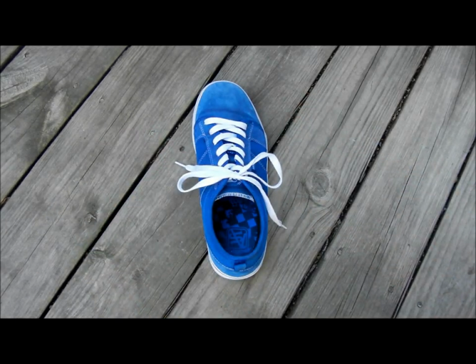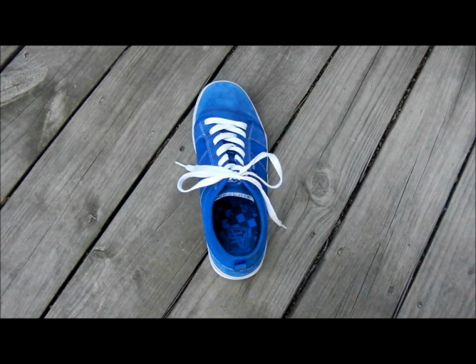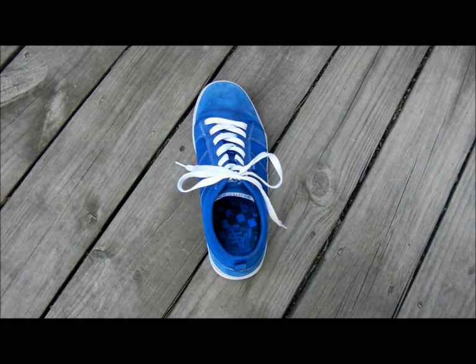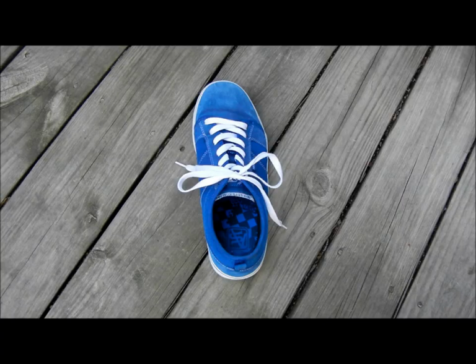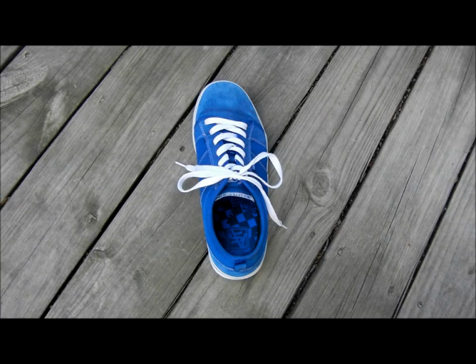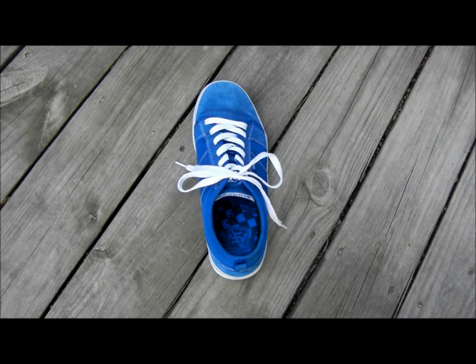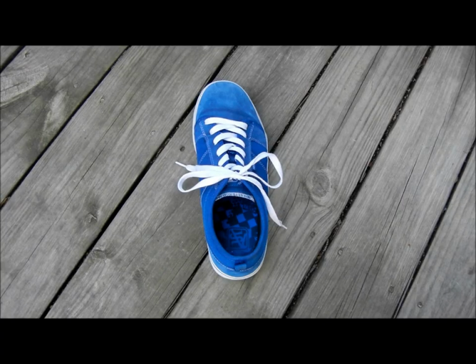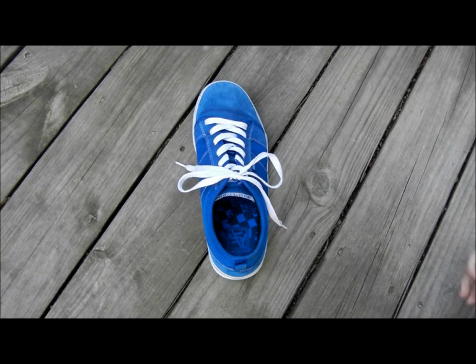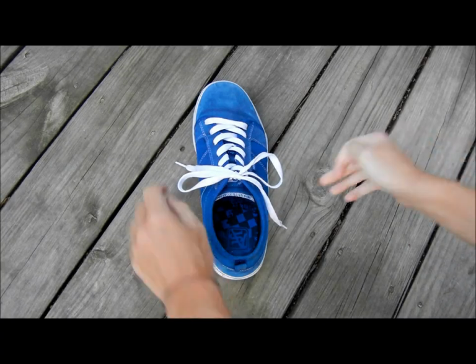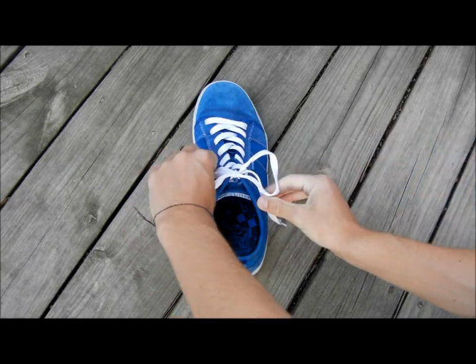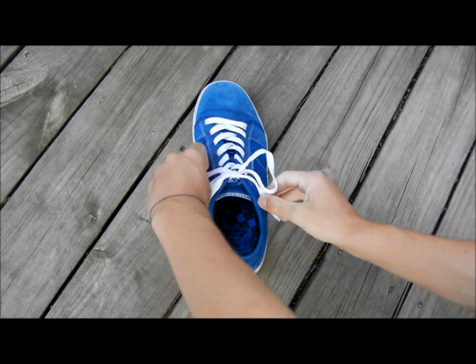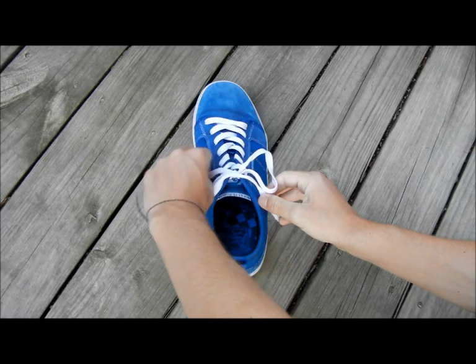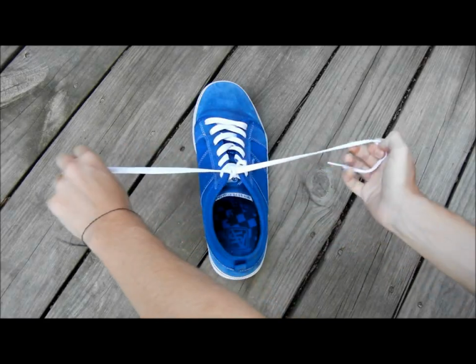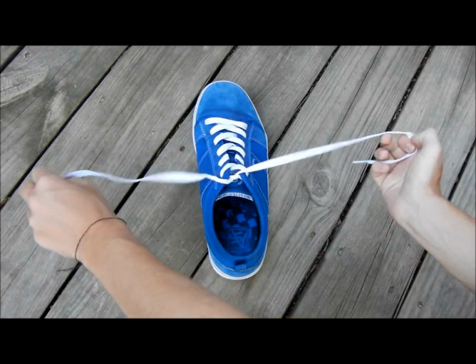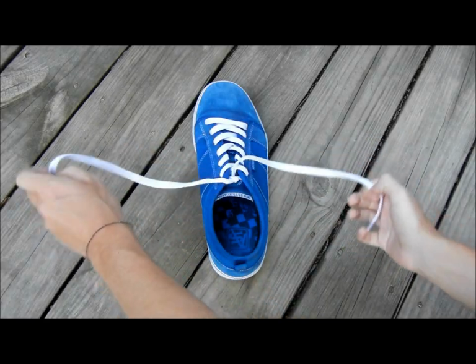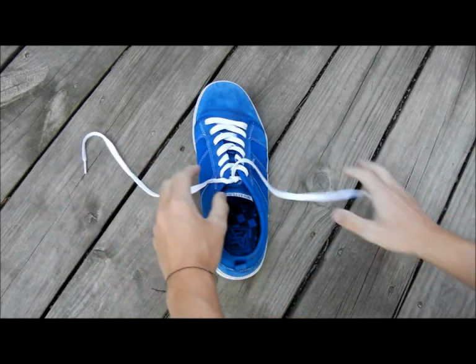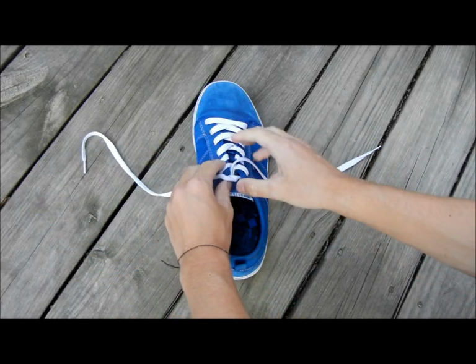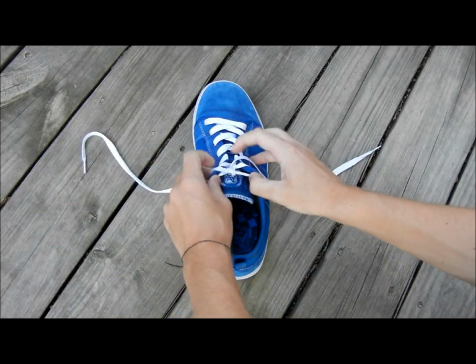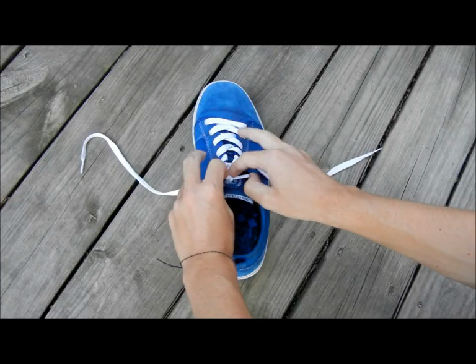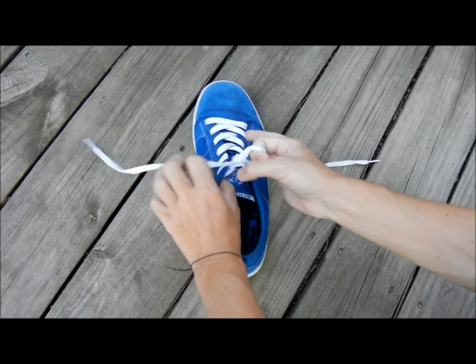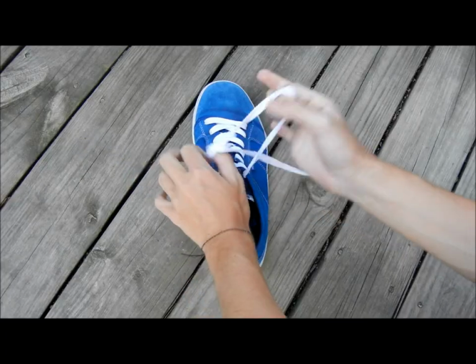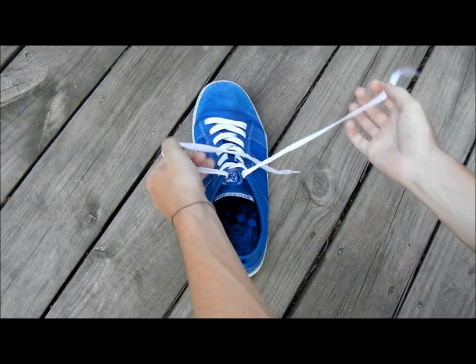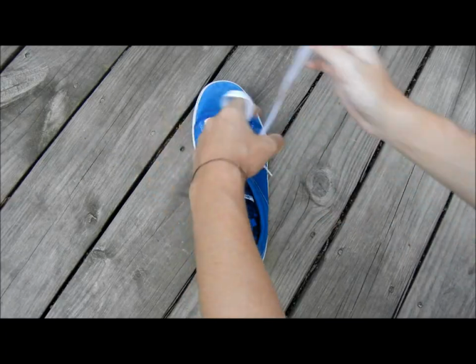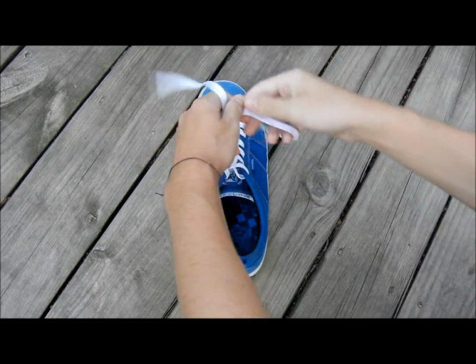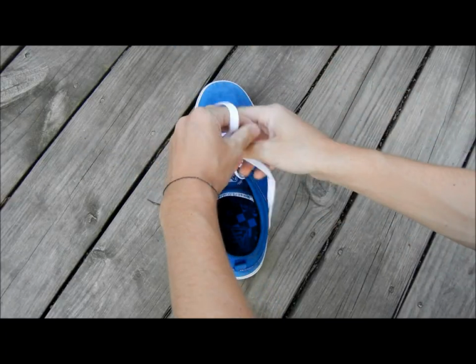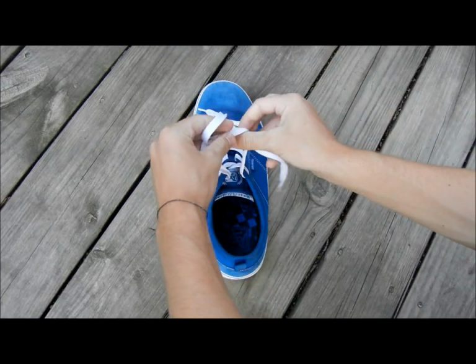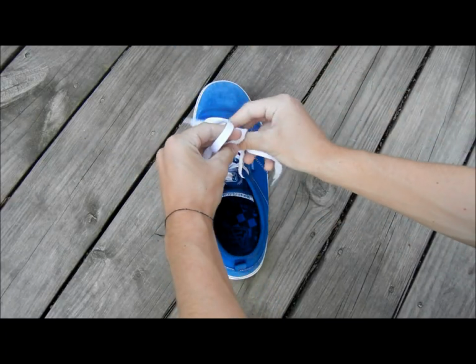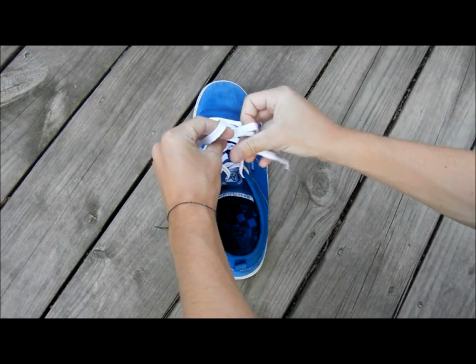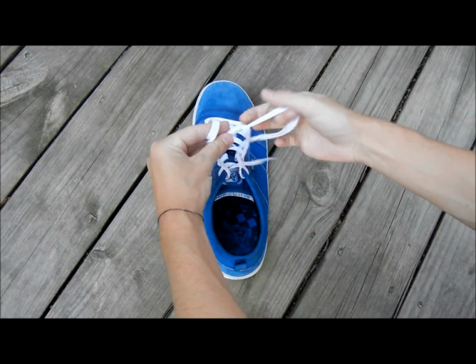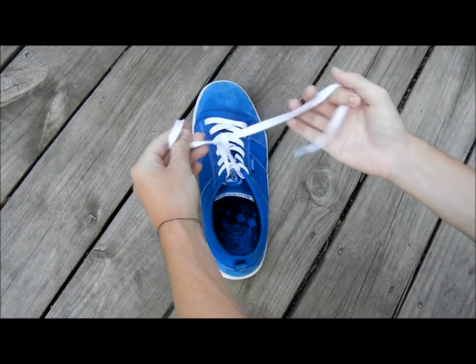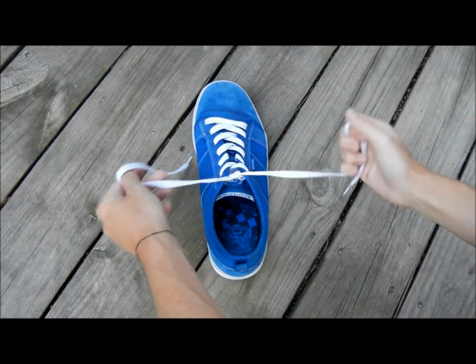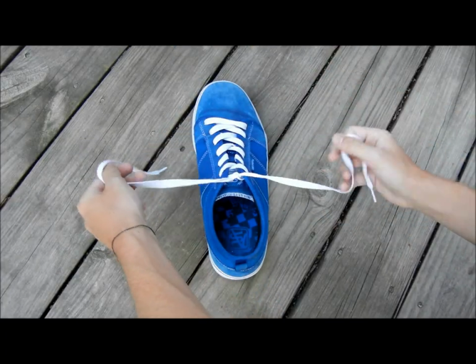Whoa! How'd you do that? It's easy, I'll show you. All you do is start out with the foundation, which is just the crossover thing that is usually already on the shoe.